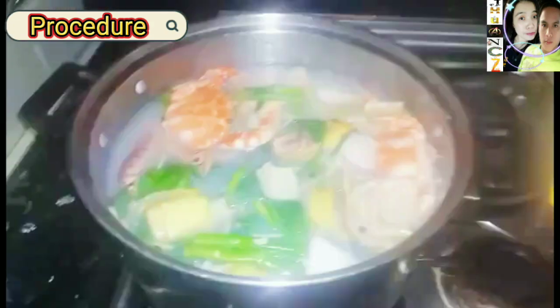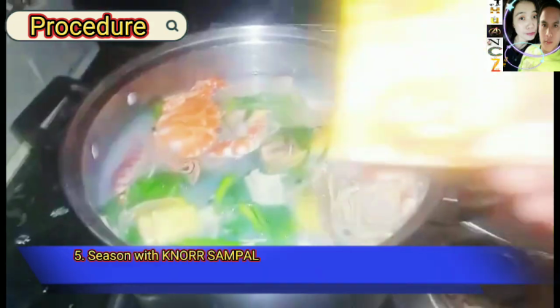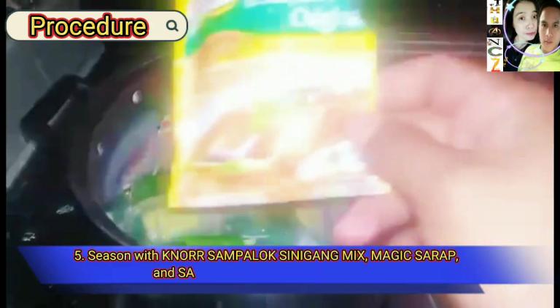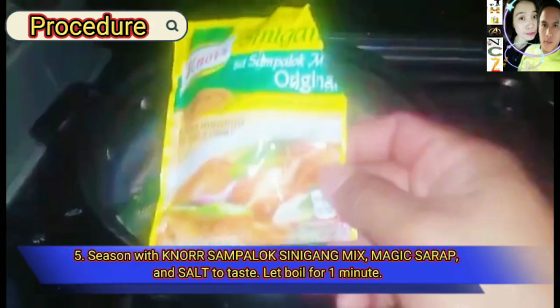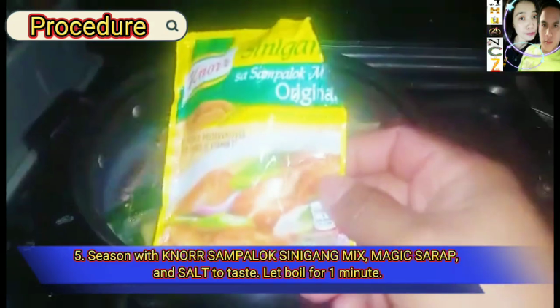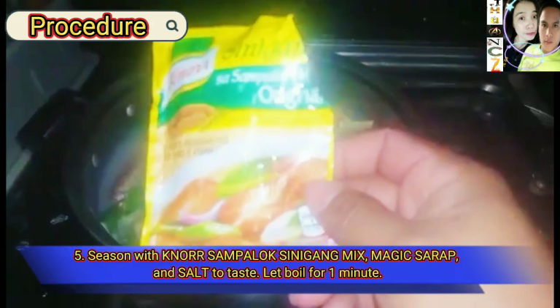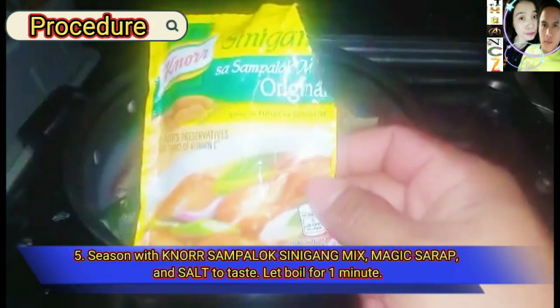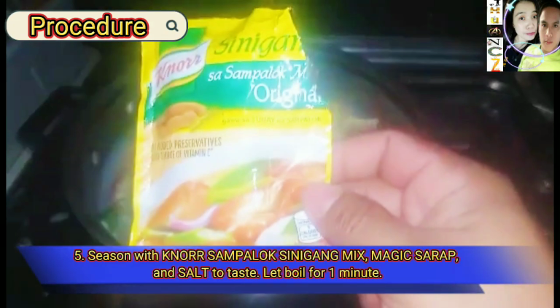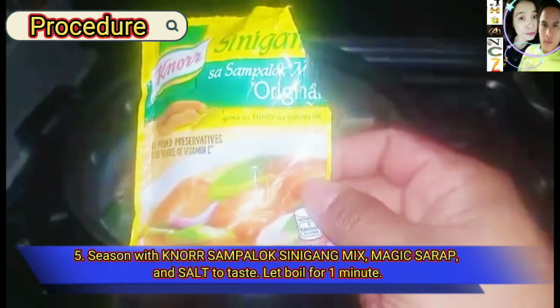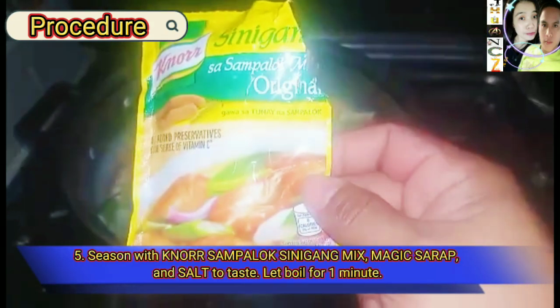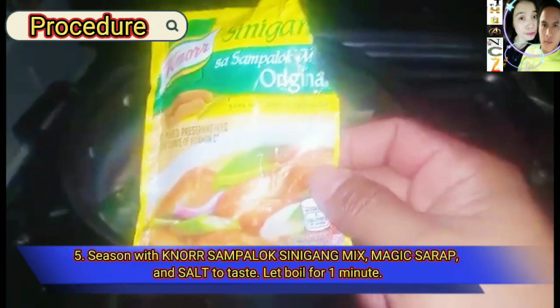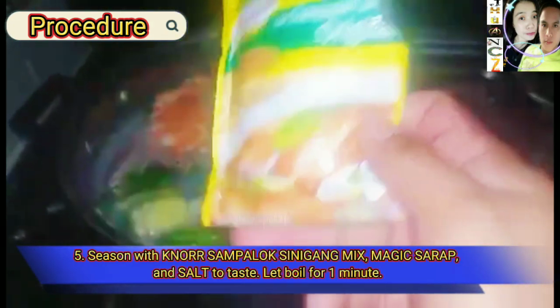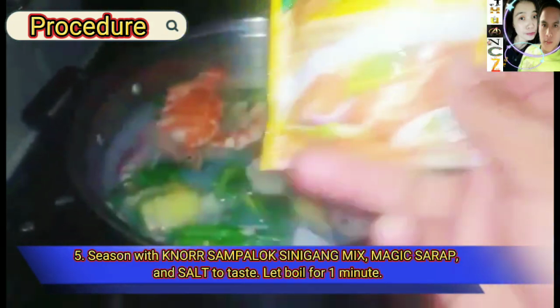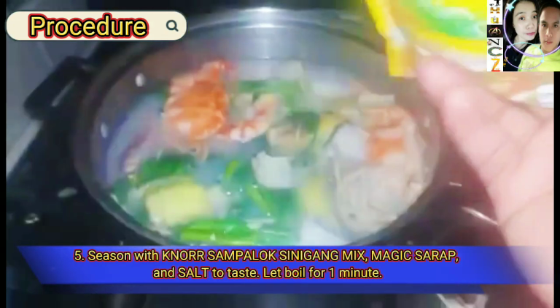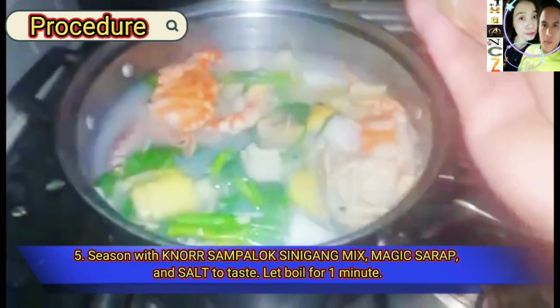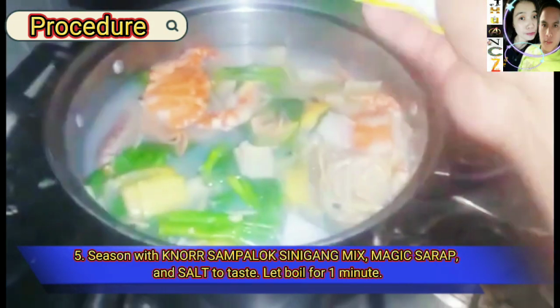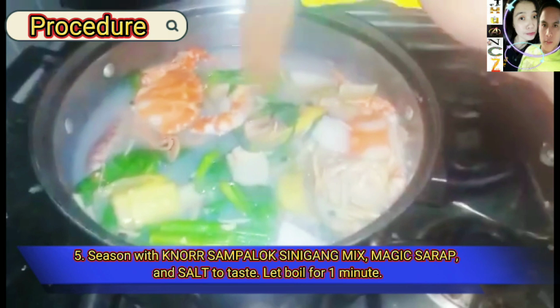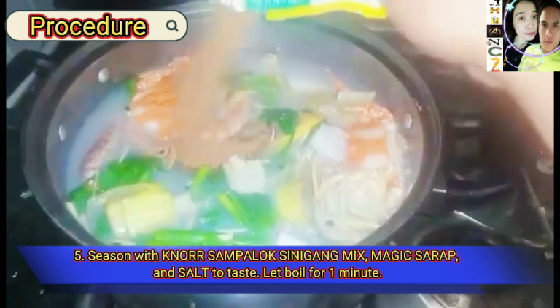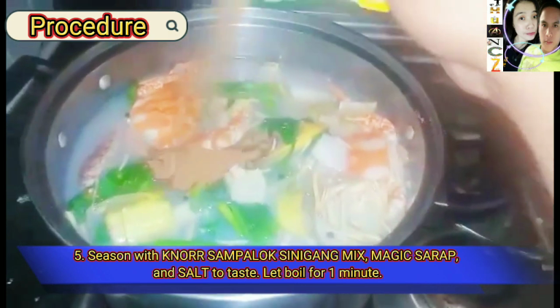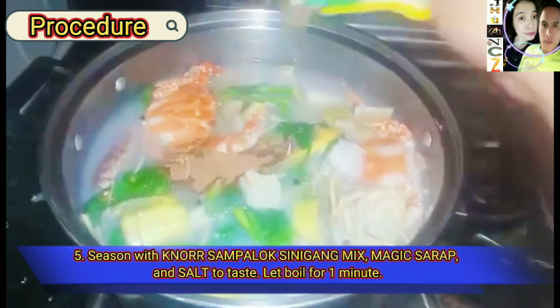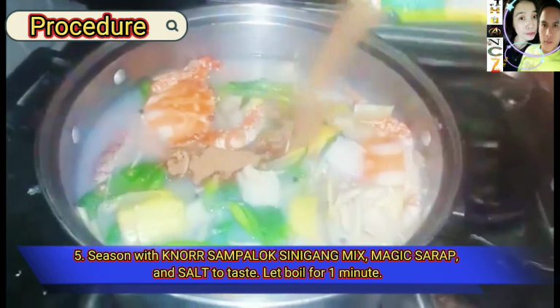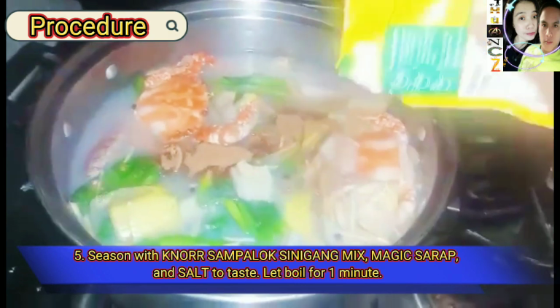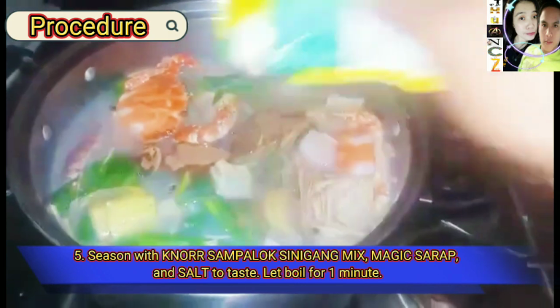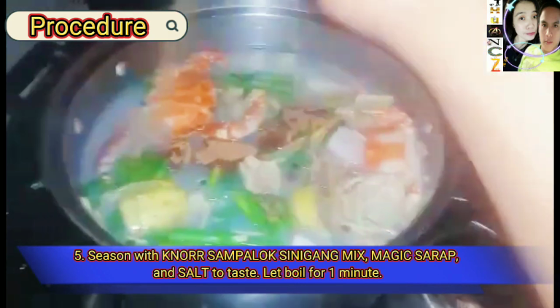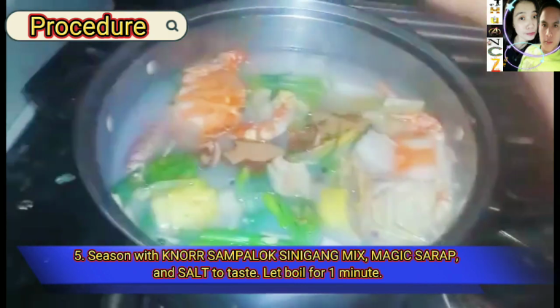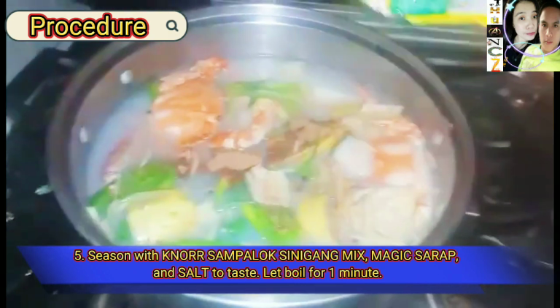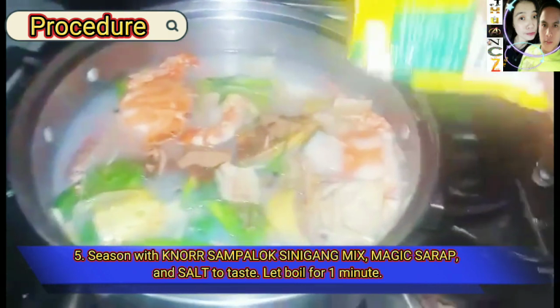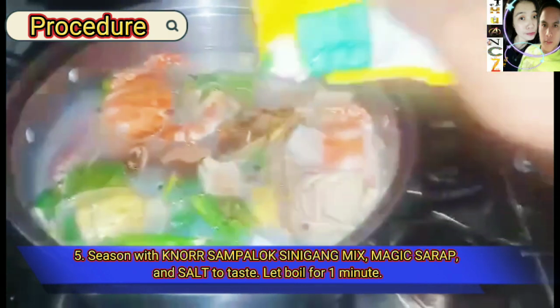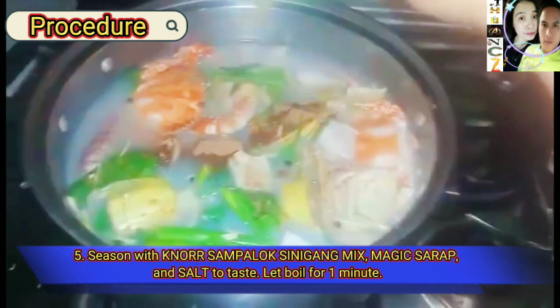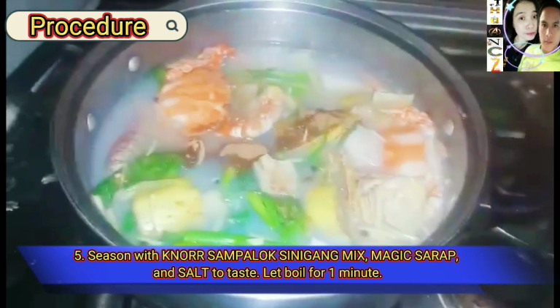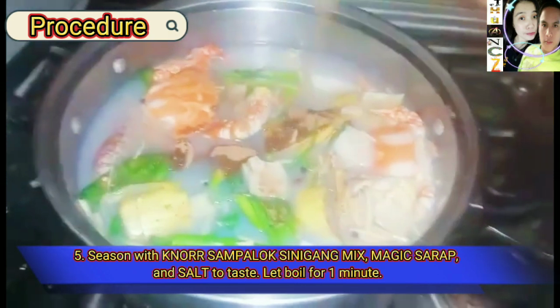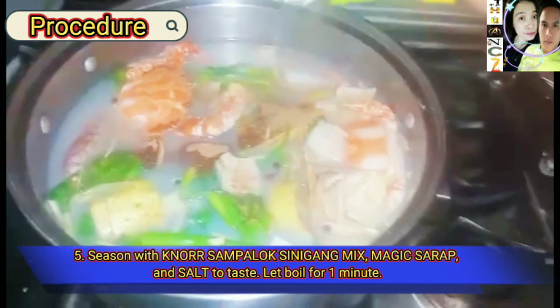Step five: season with Noor Sampalok Sinigang mix, magic syrup, and salt to taste. Let boil for one minute.